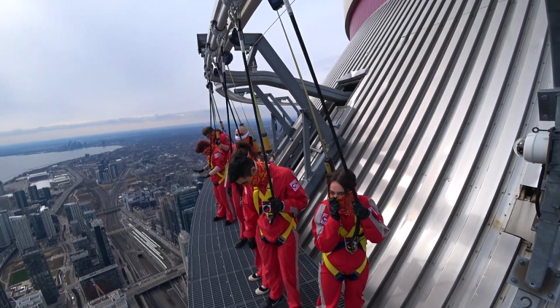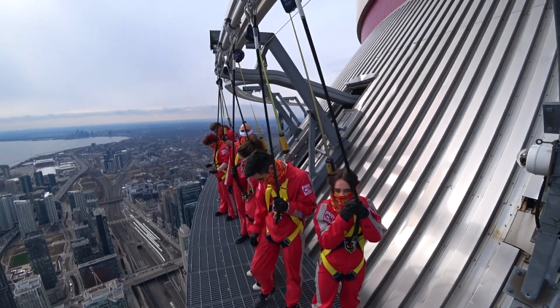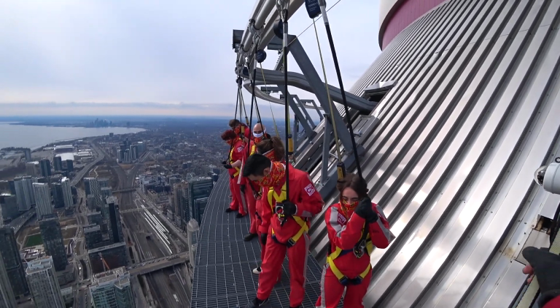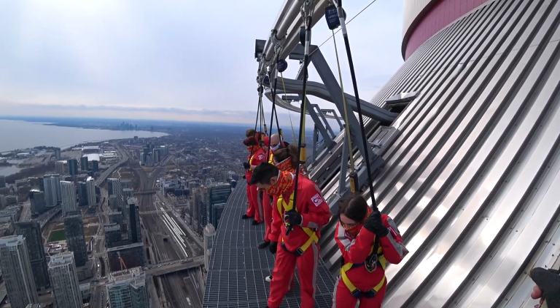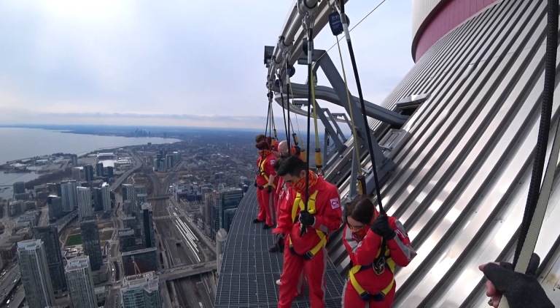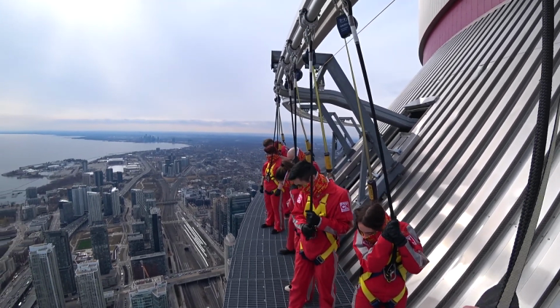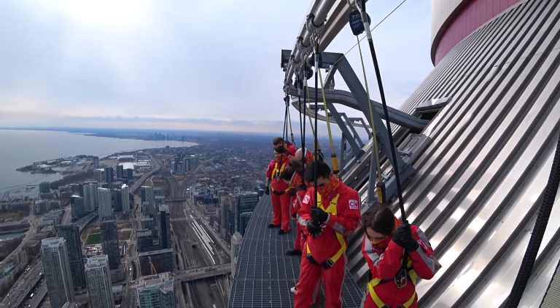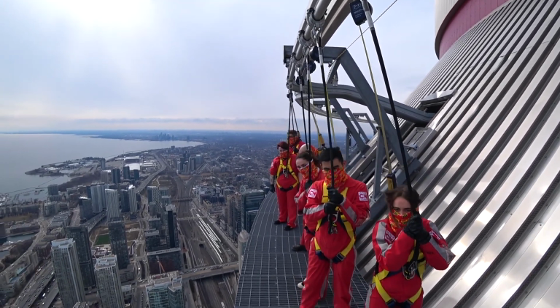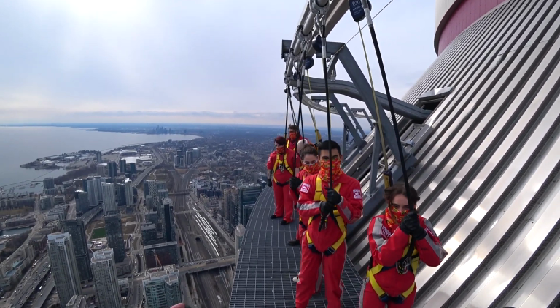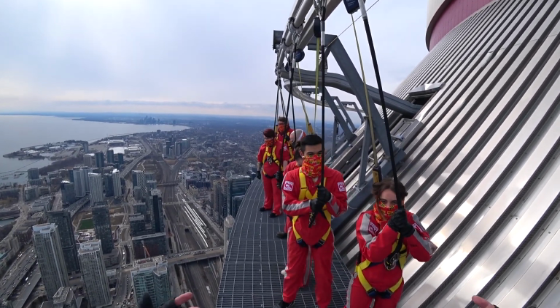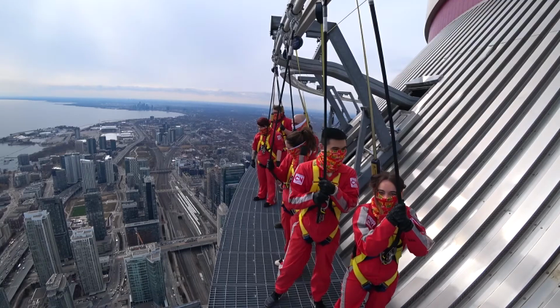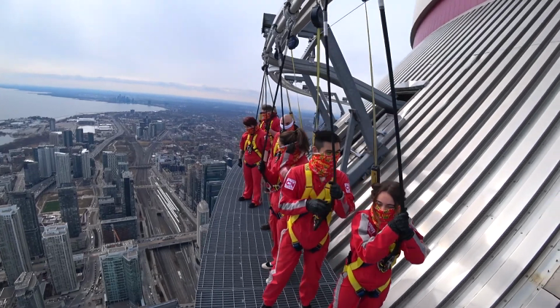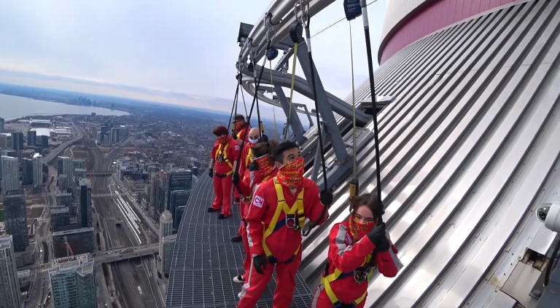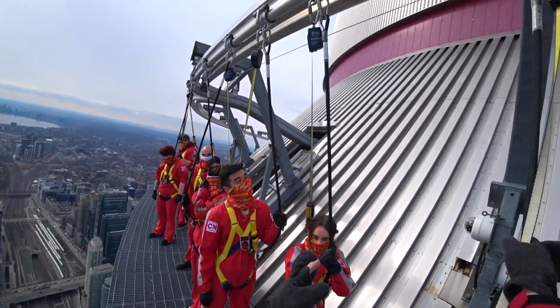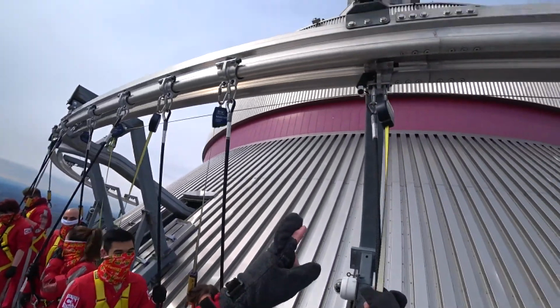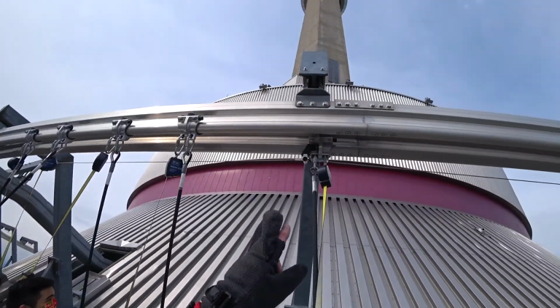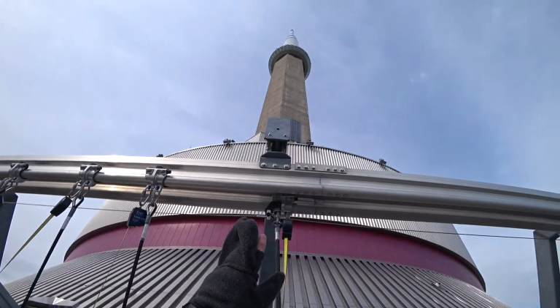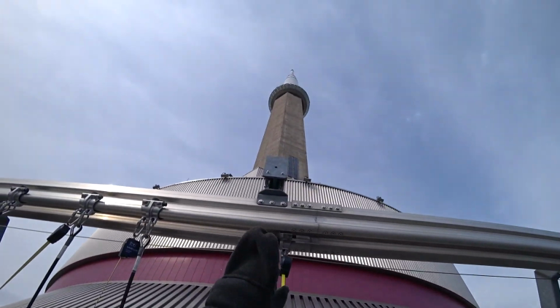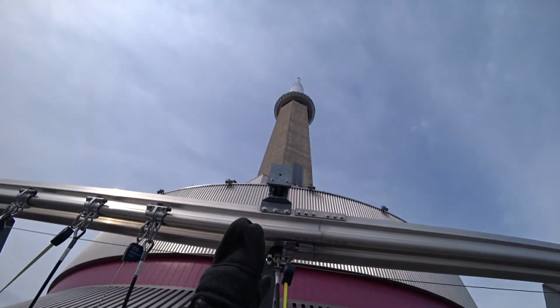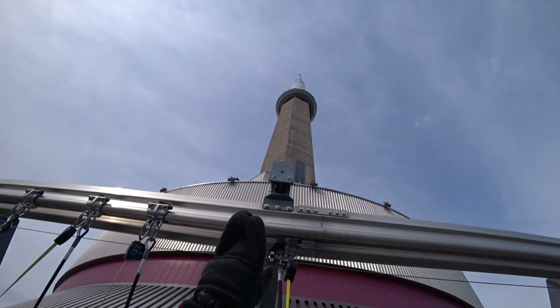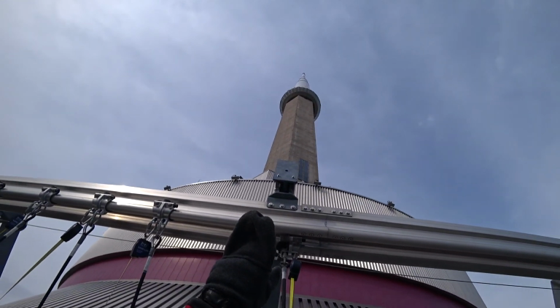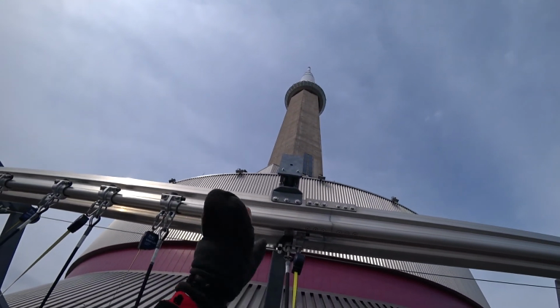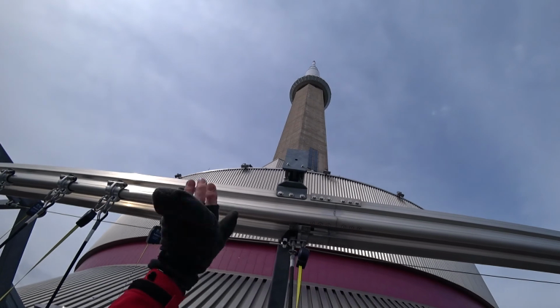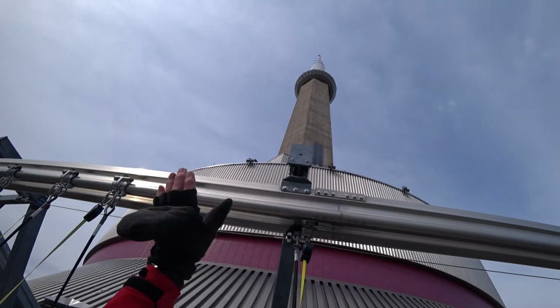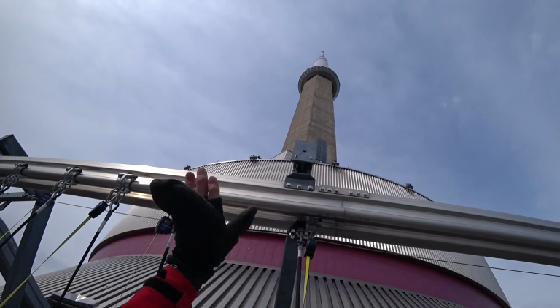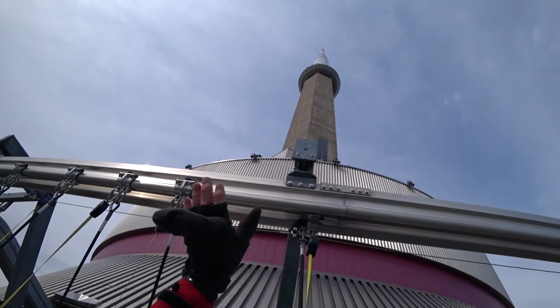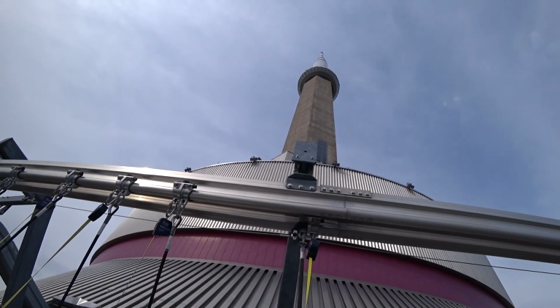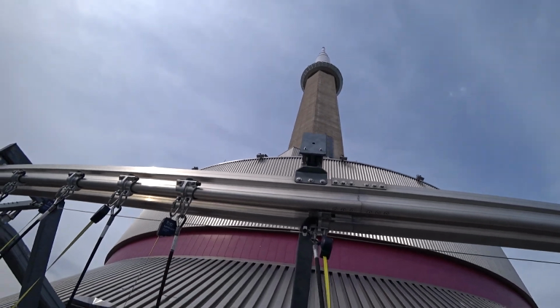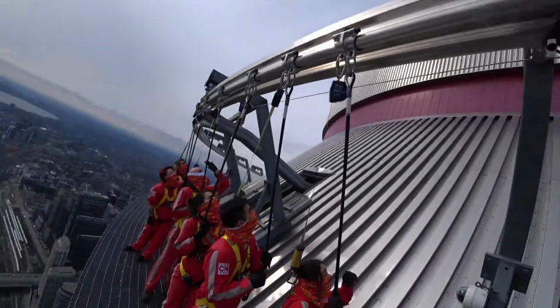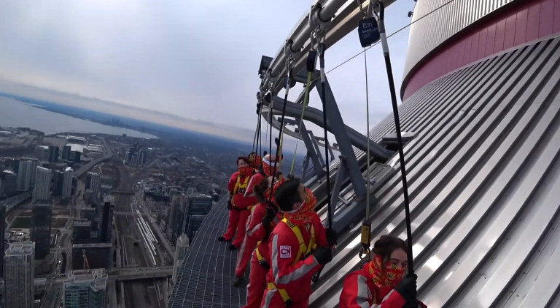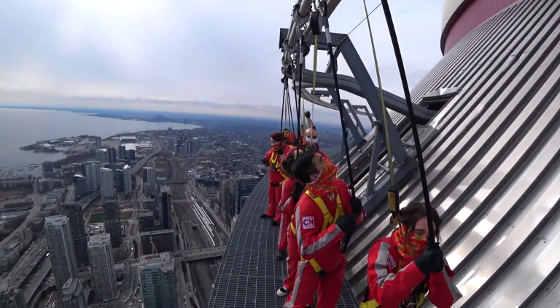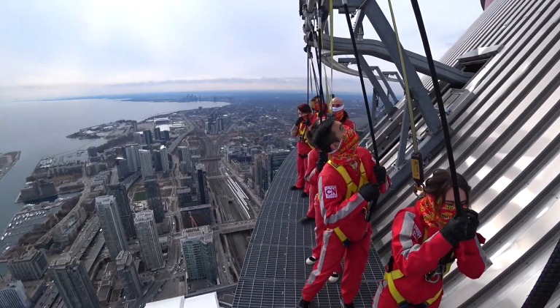Below us is actually the roof of the 360 restaurant, so you may smell yumminess coming out of there. And above us, another 31 stories — the Skypod, with two people looking down at us right now.